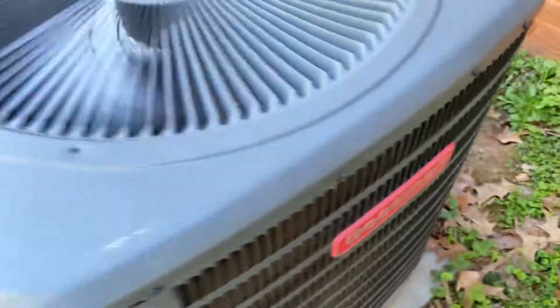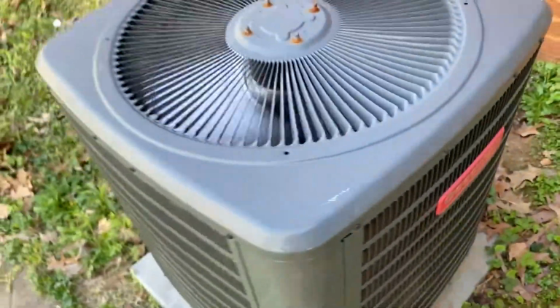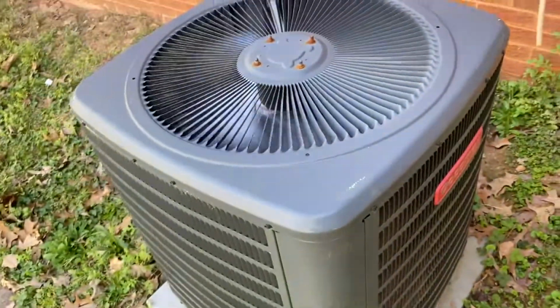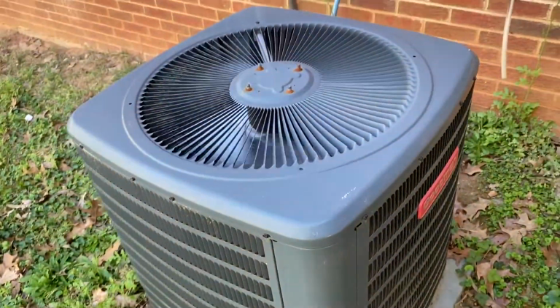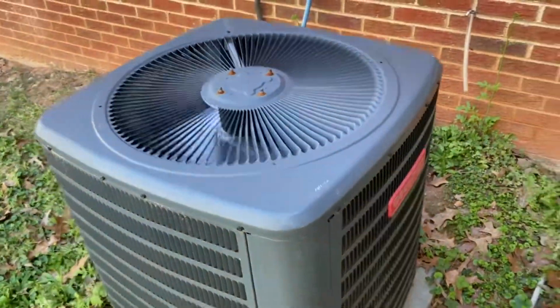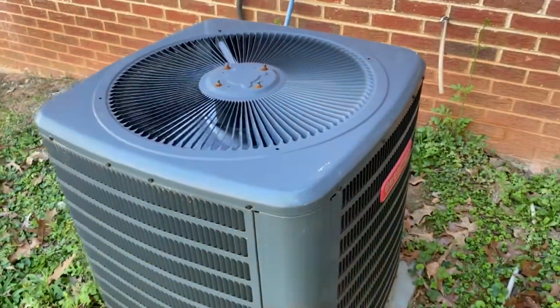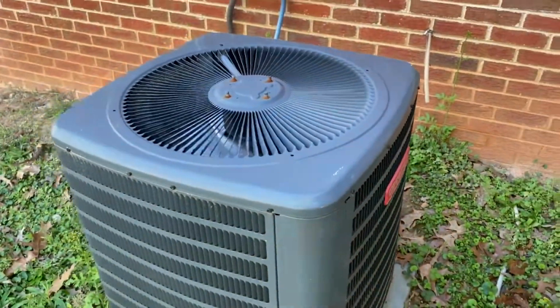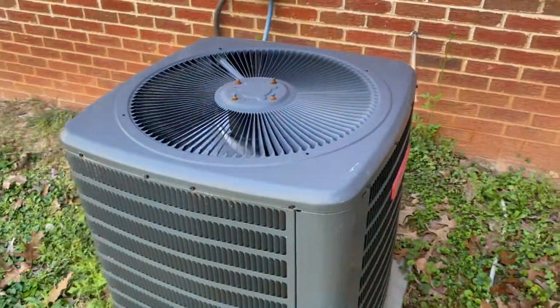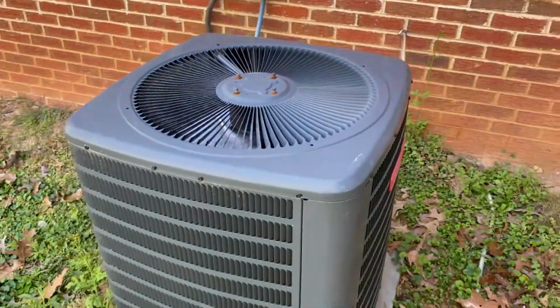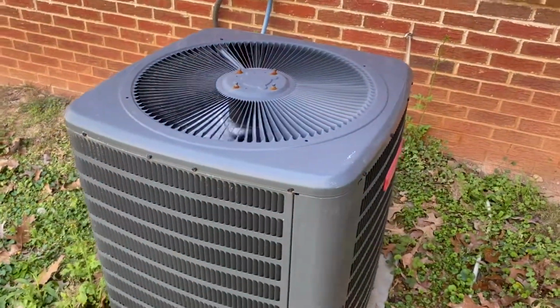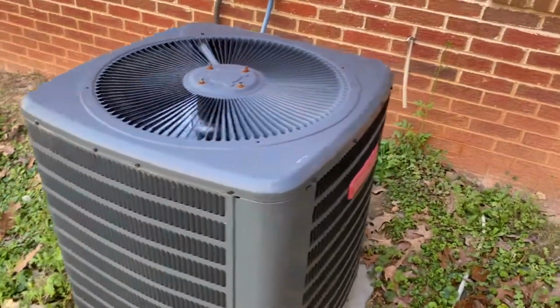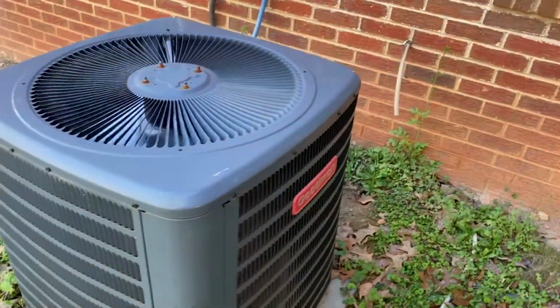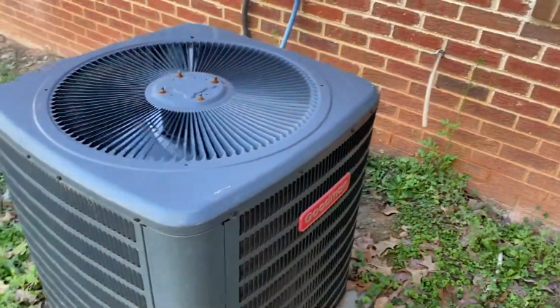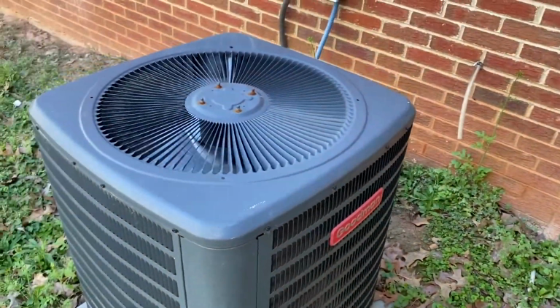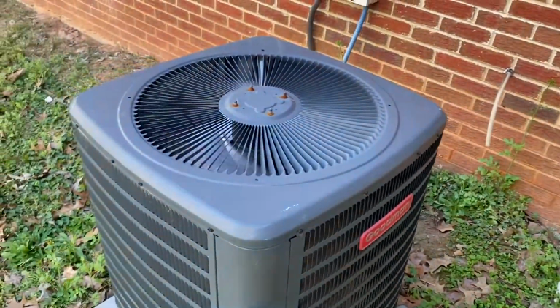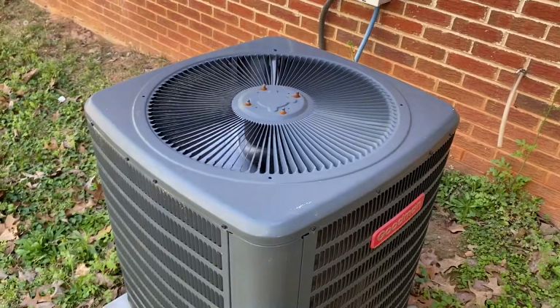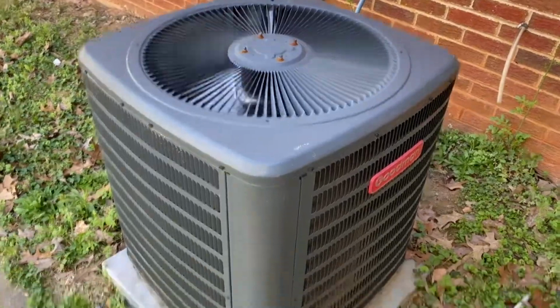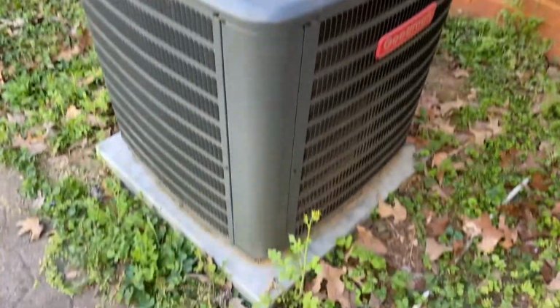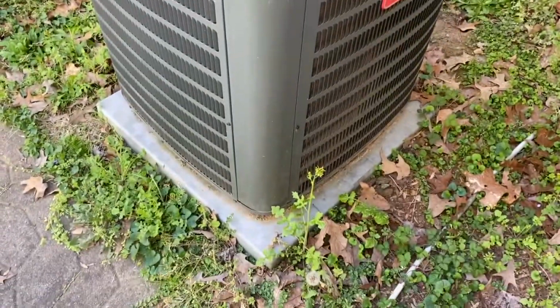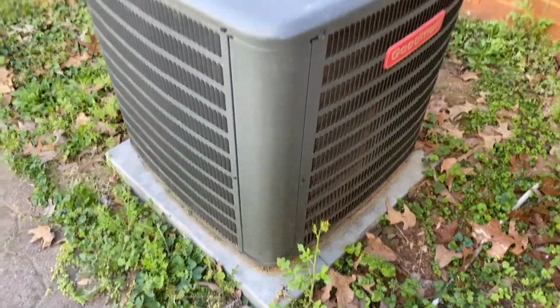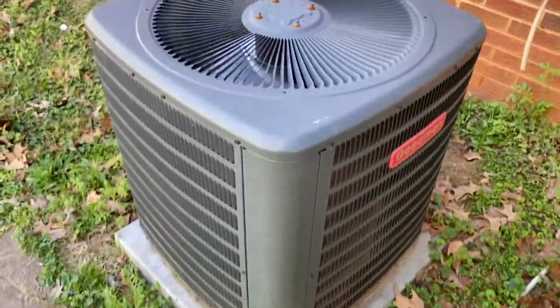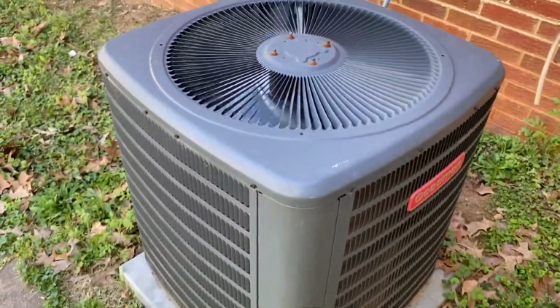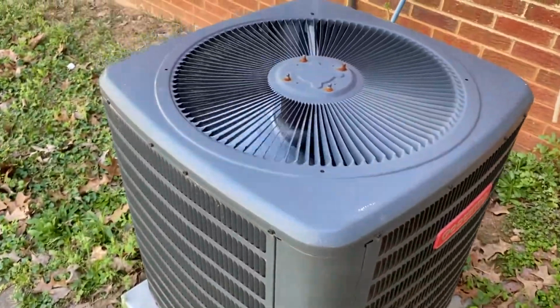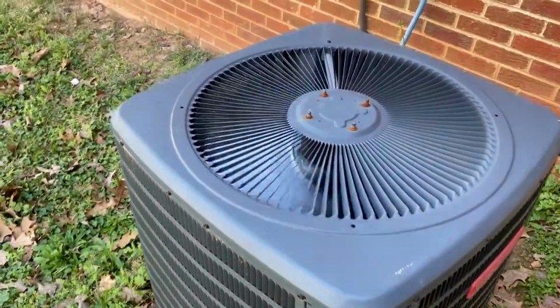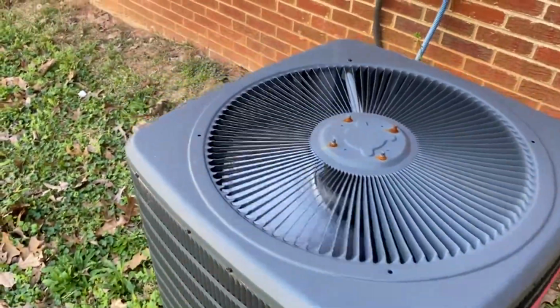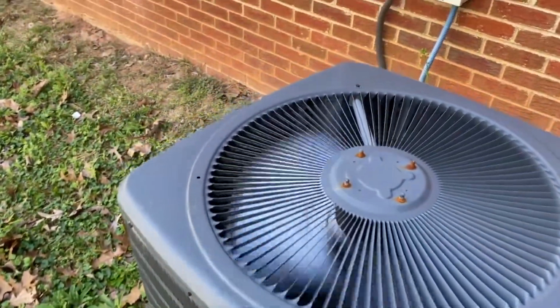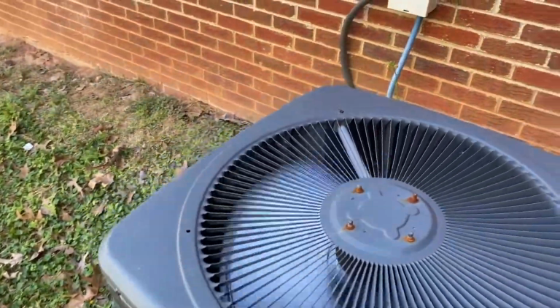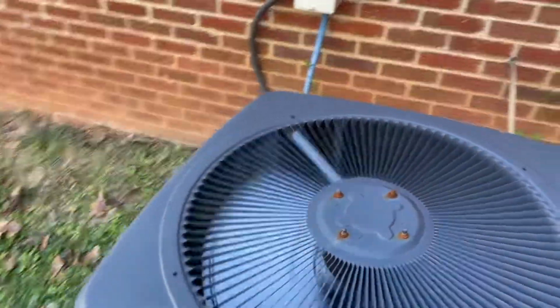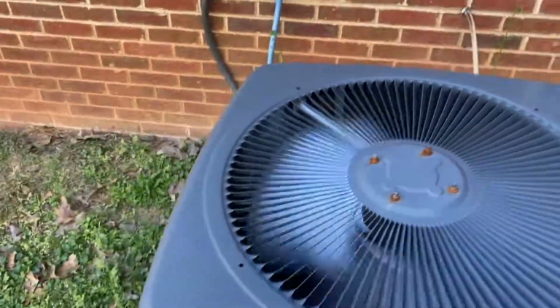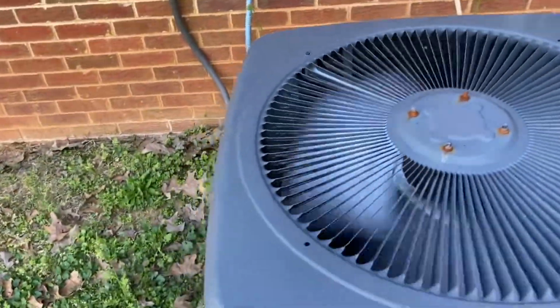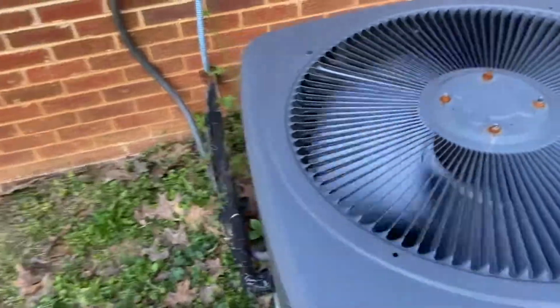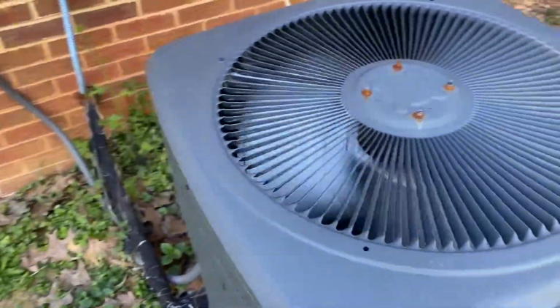Good morning. This is at my mom's house. It's currently running in cool mode because it is only an air conditioner.